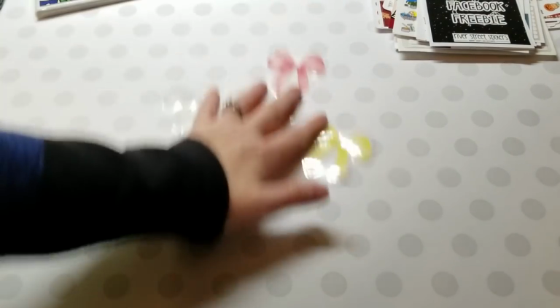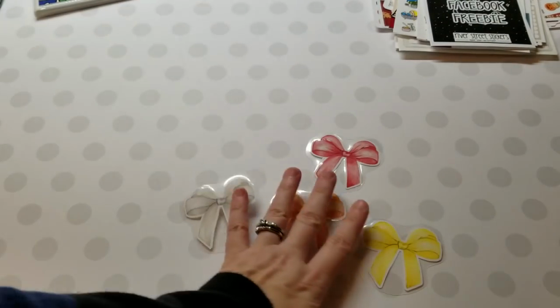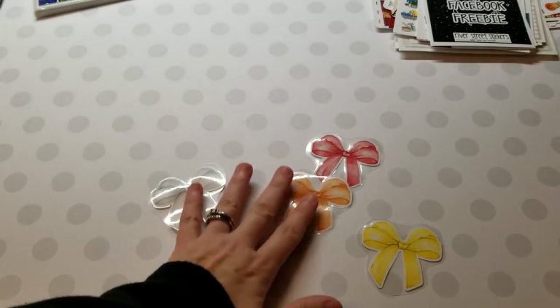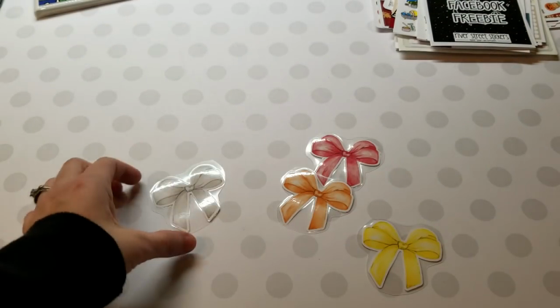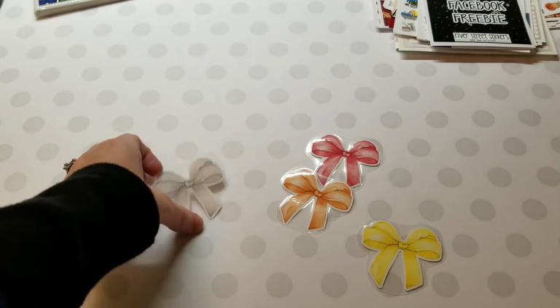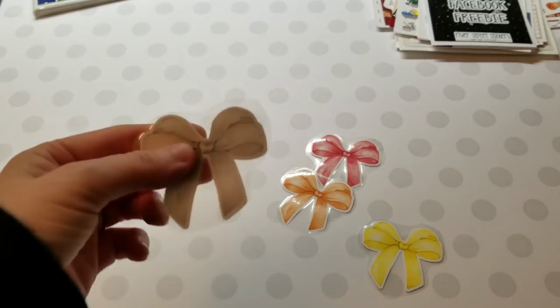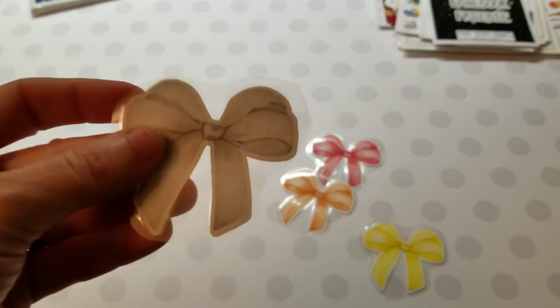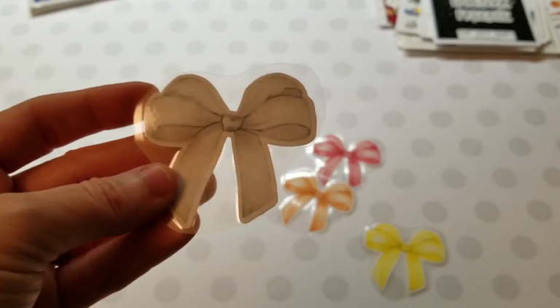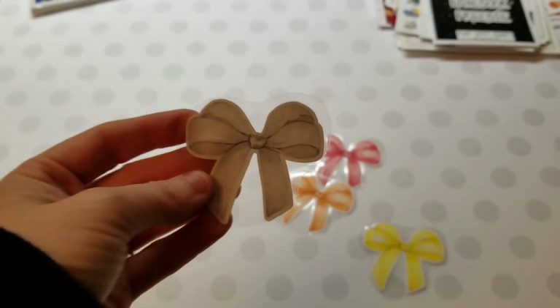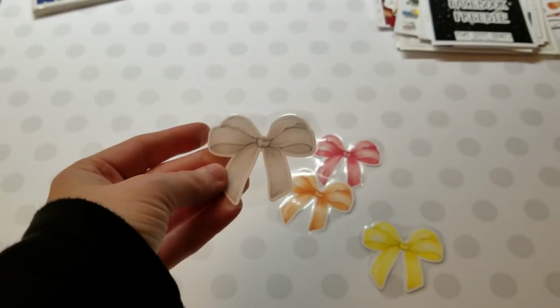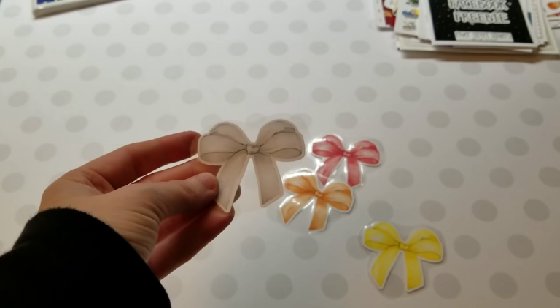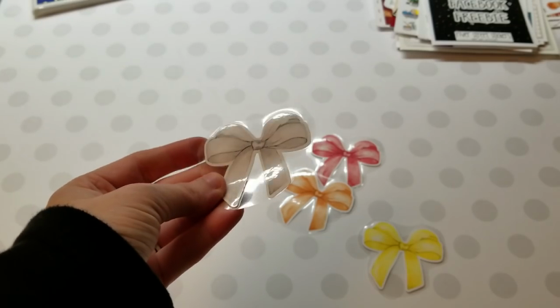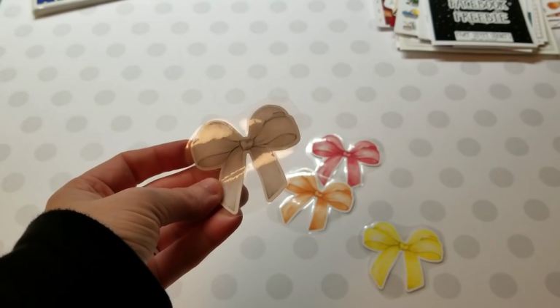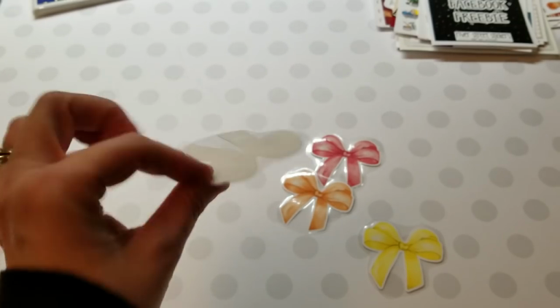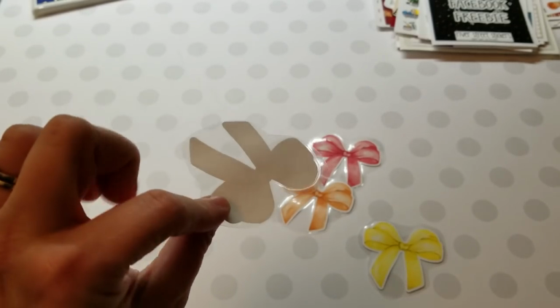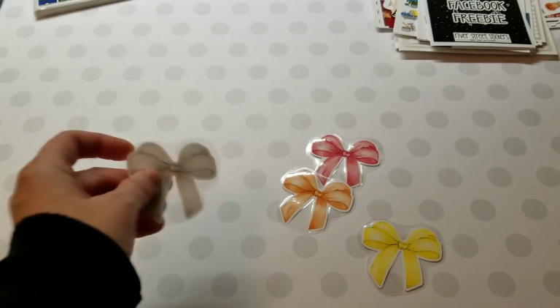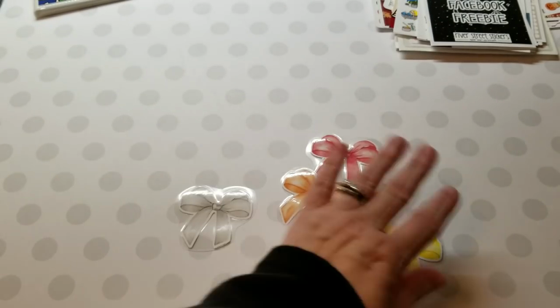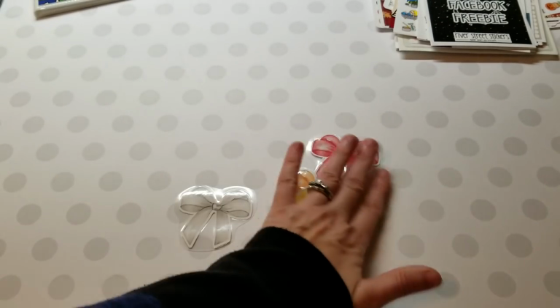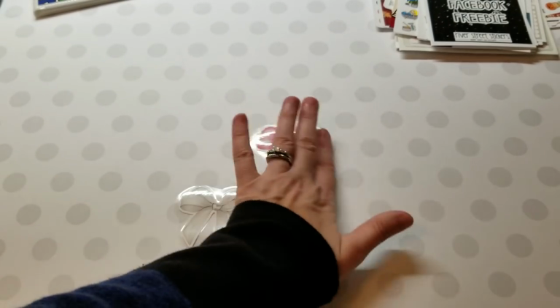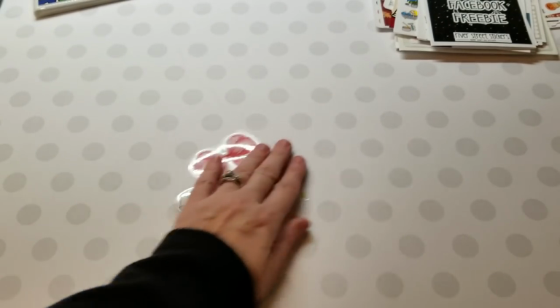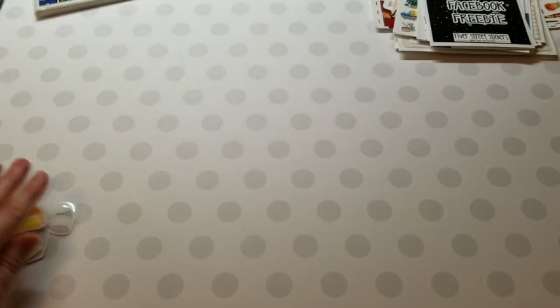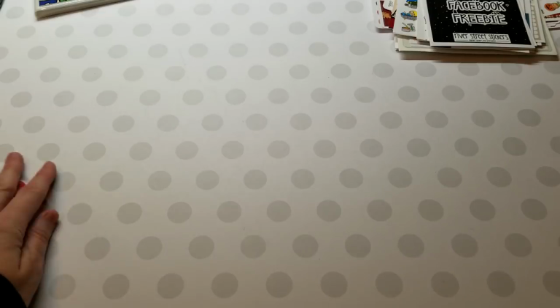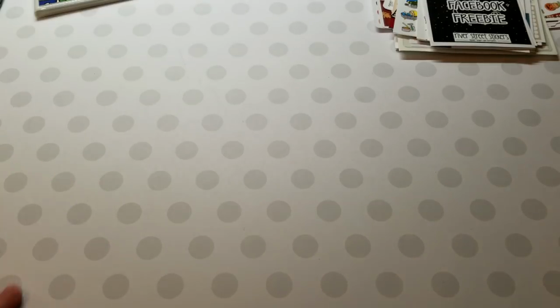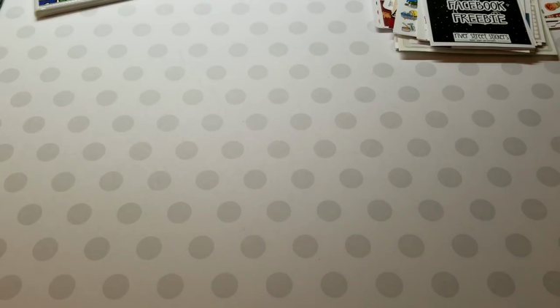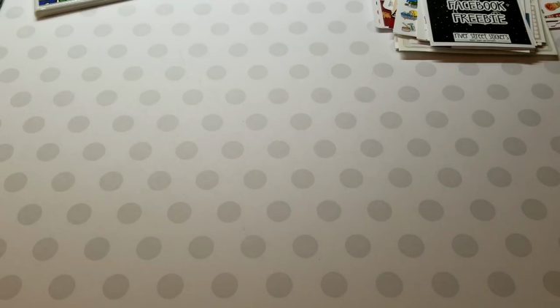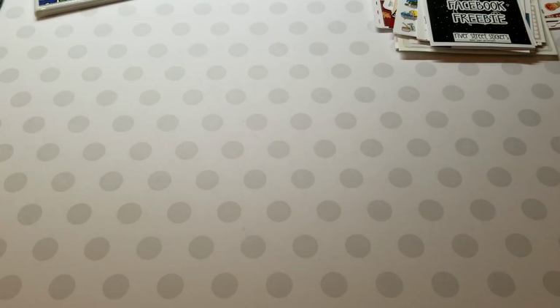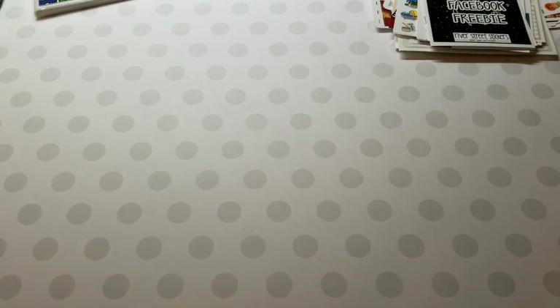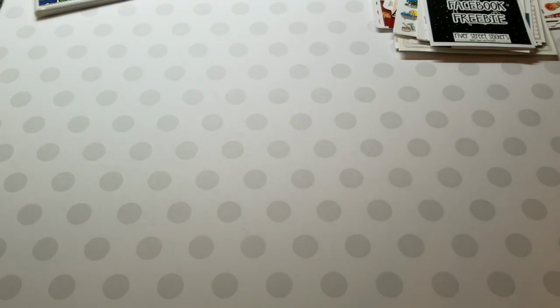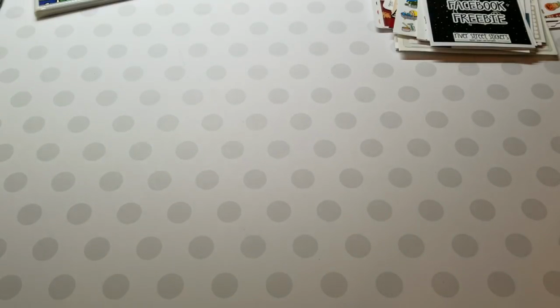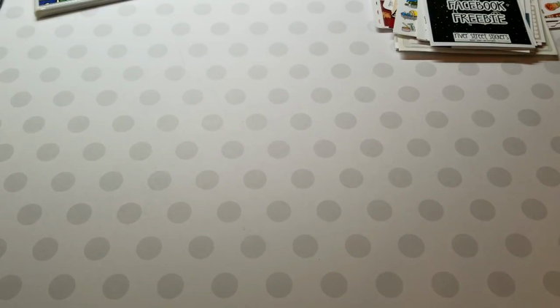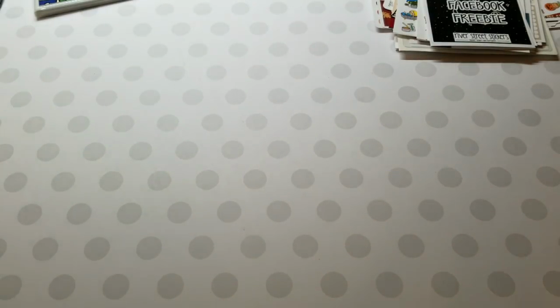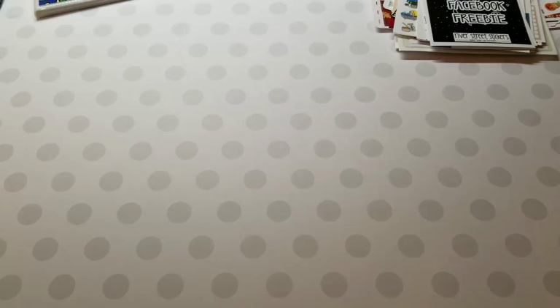Quick note on Purple Bunny Prints: these come as stickers, but I laminated mine this morning. There are more bows — you can get a whole bunch of different colors. Just wanted to show those real quick.